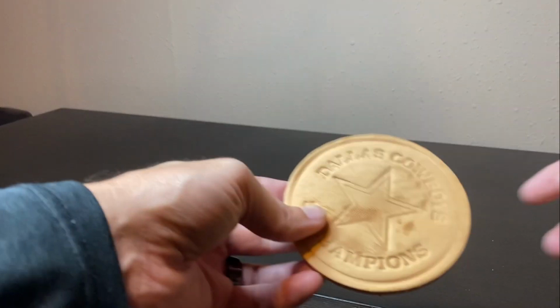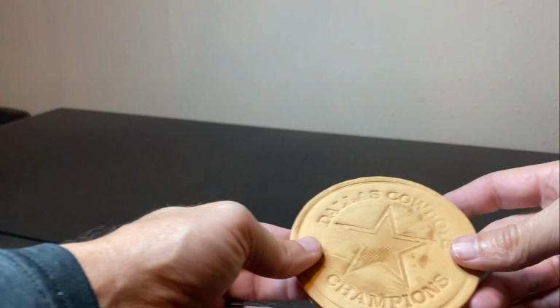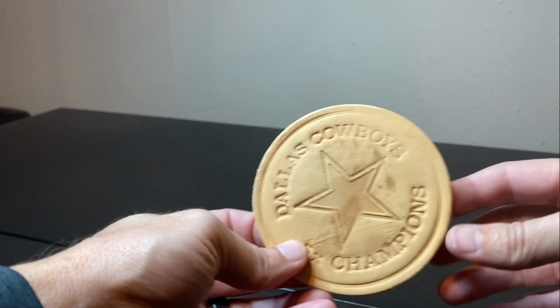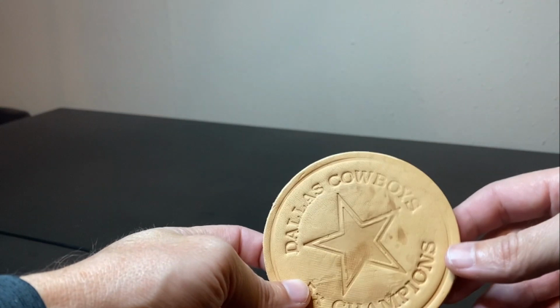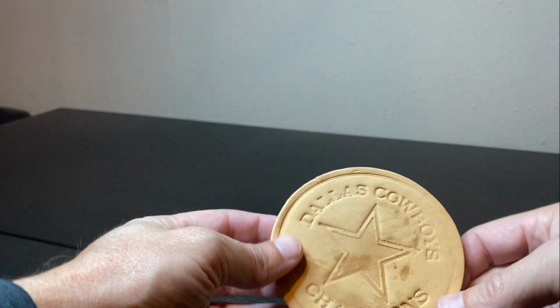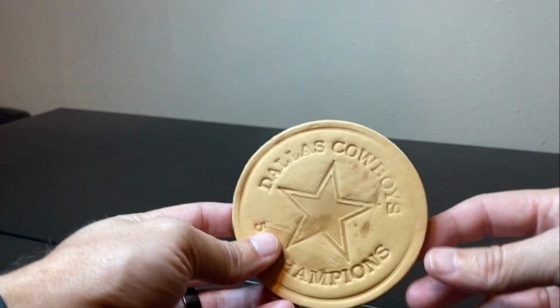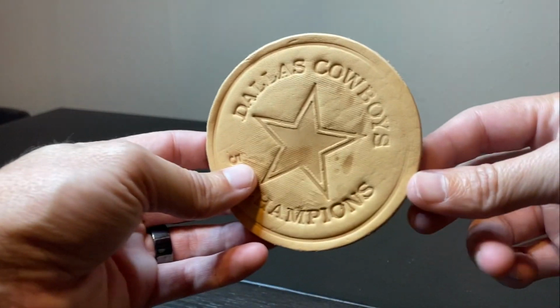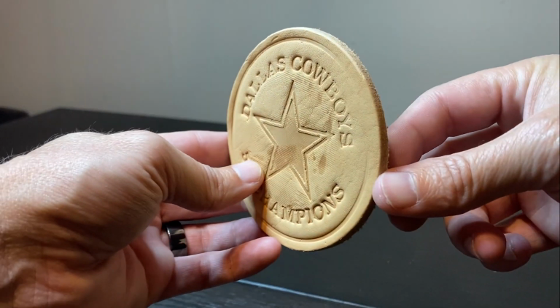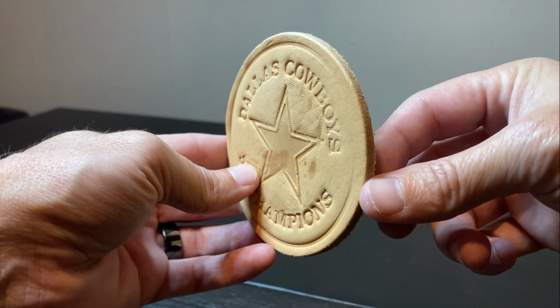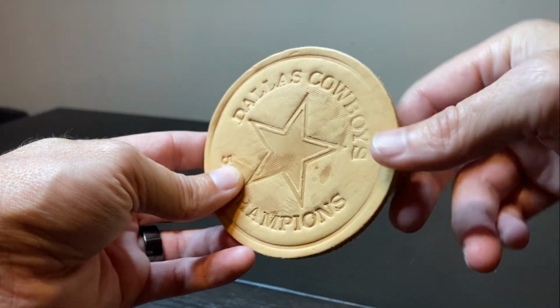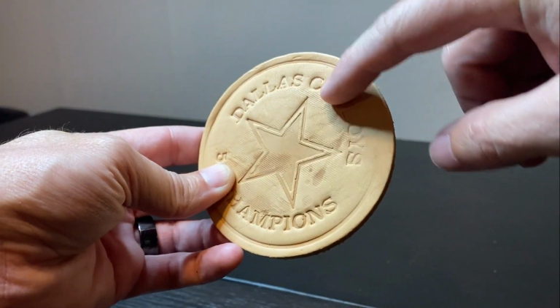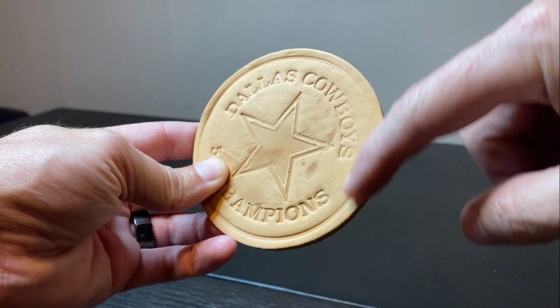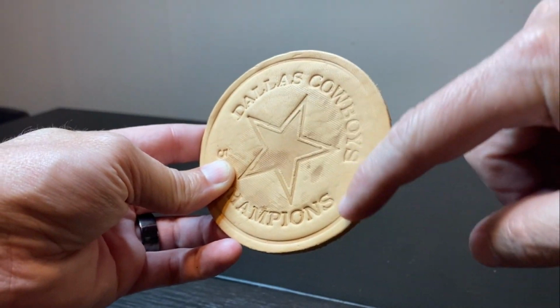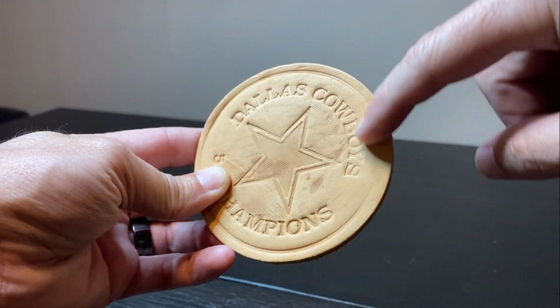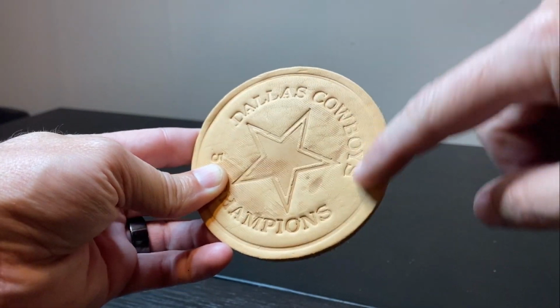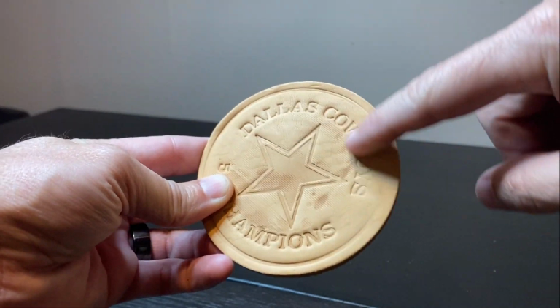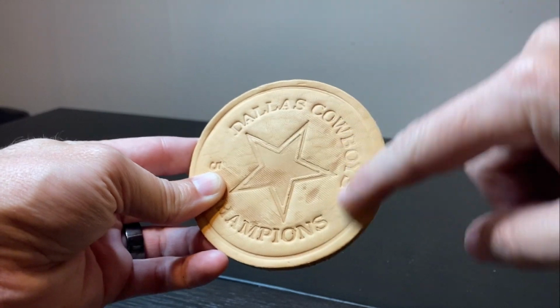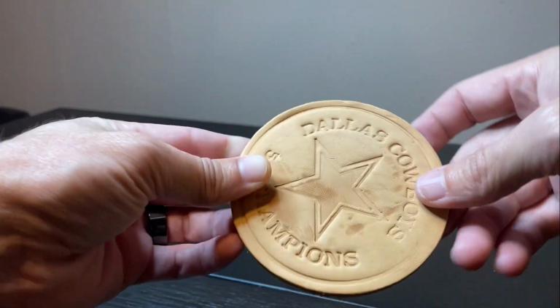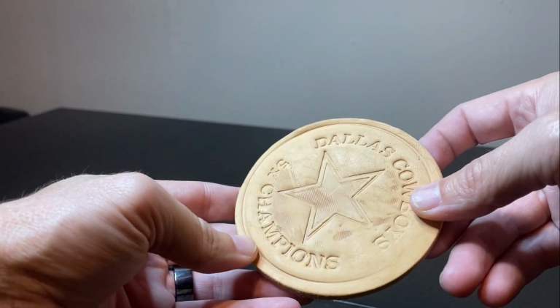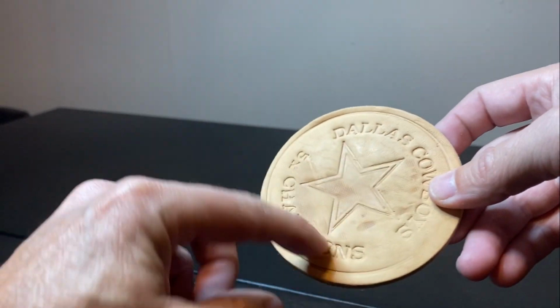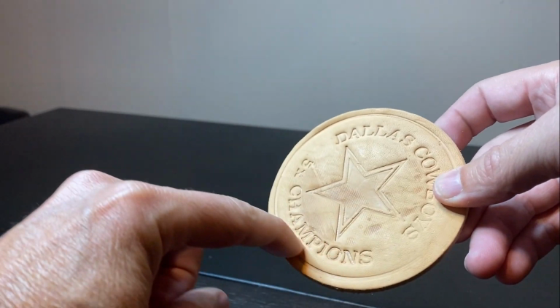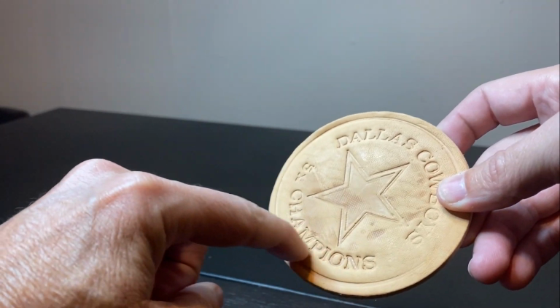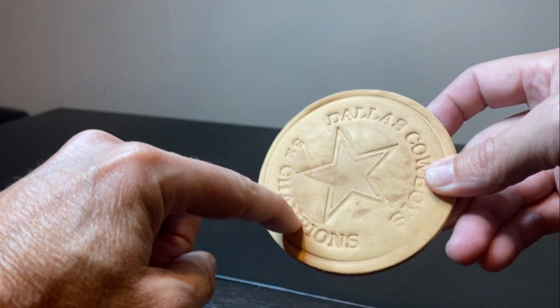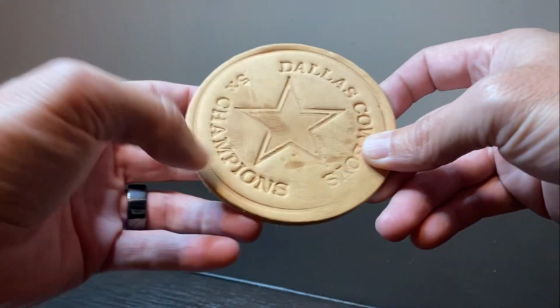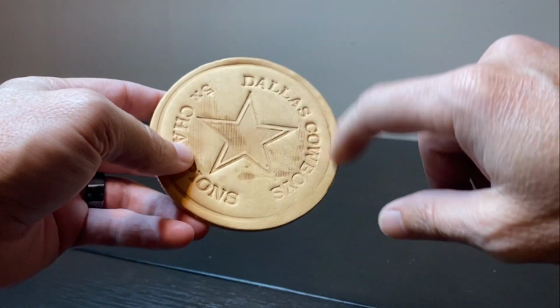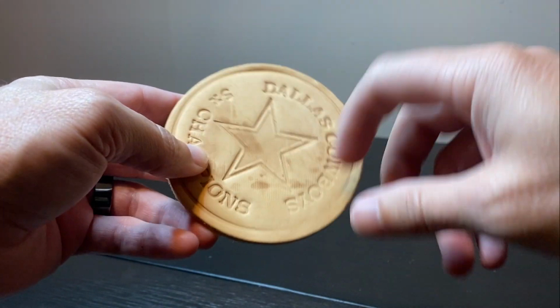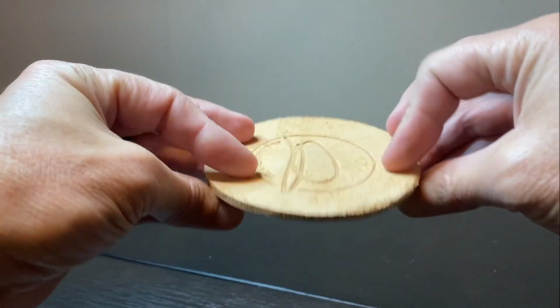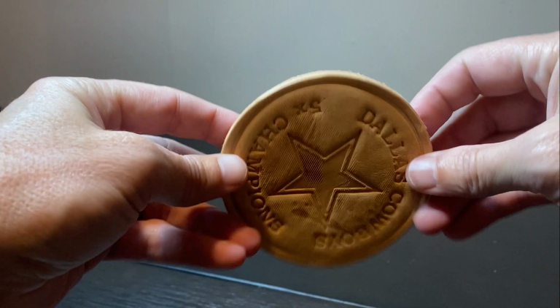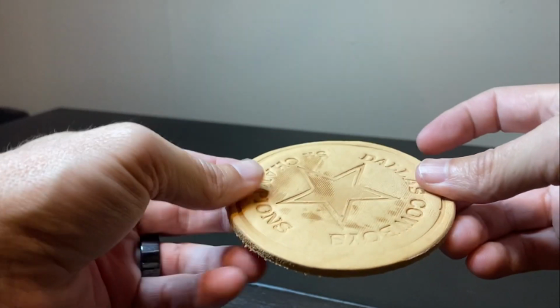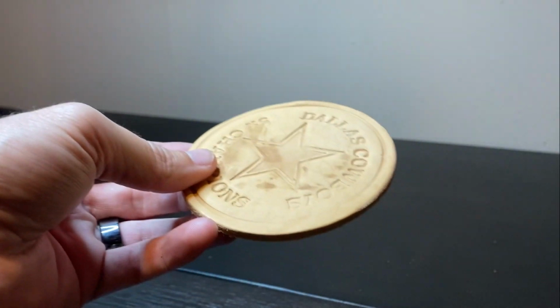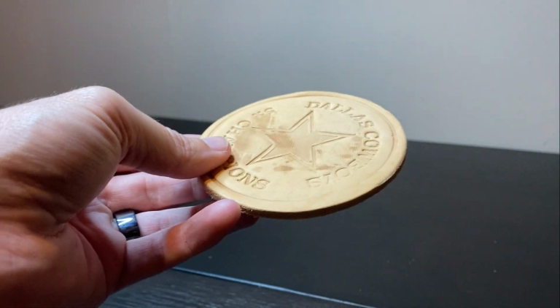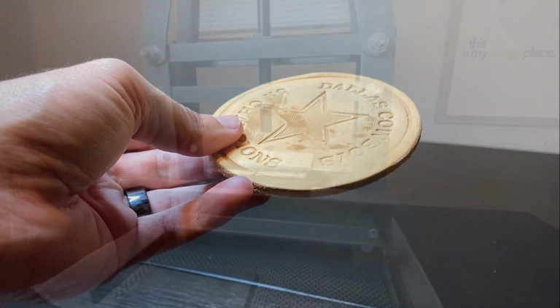Here's the result from those first two methods. You can see around the edge it just didn't get any deep line on that circle and the text, and then in other areas where there was a lot of pressure it got nice and deep. That's what you want.